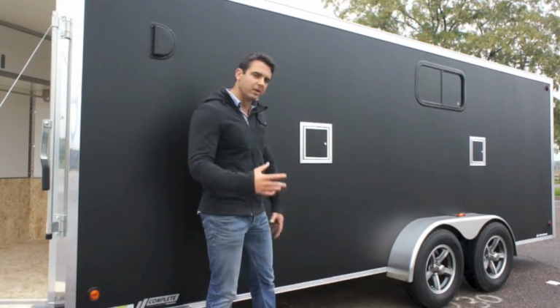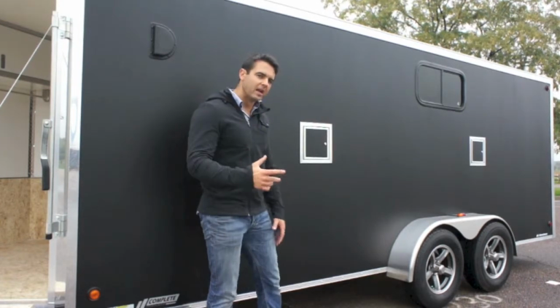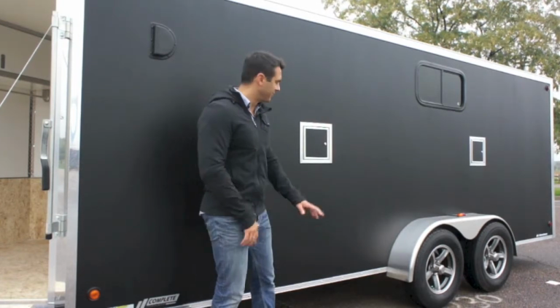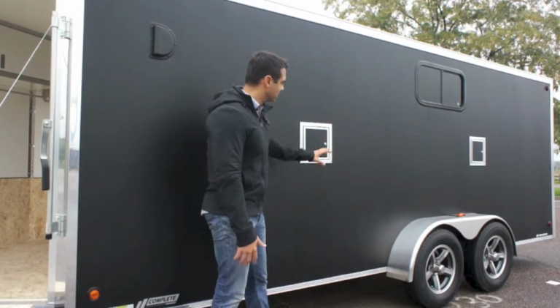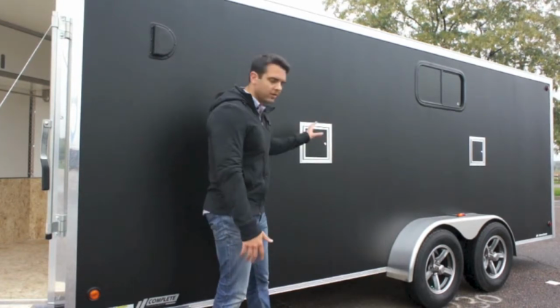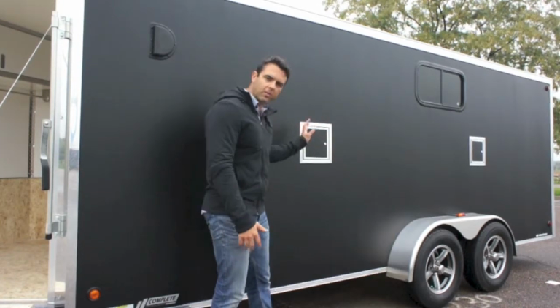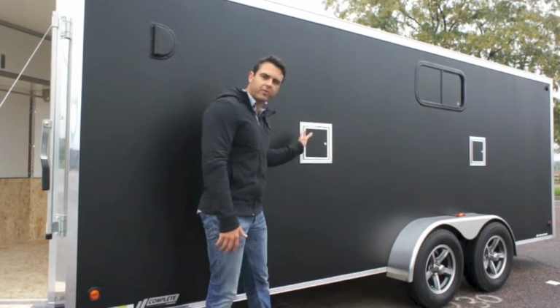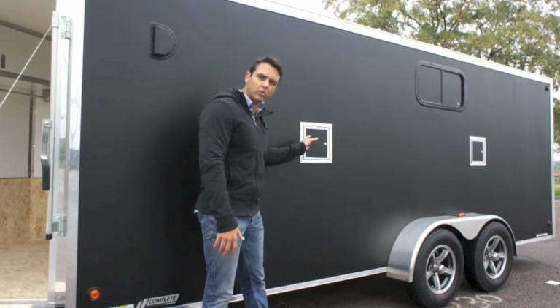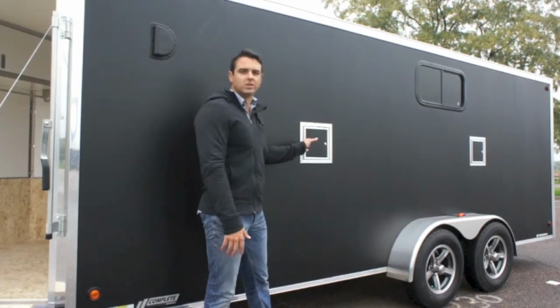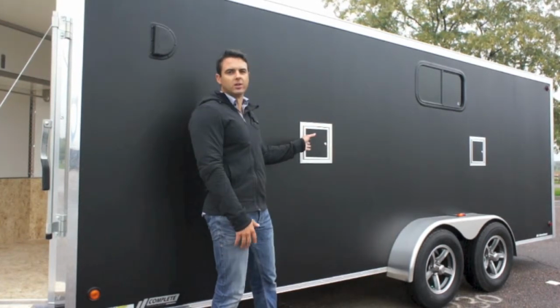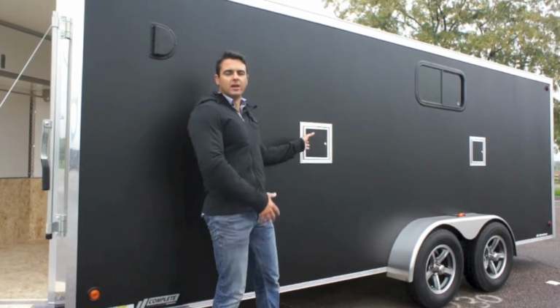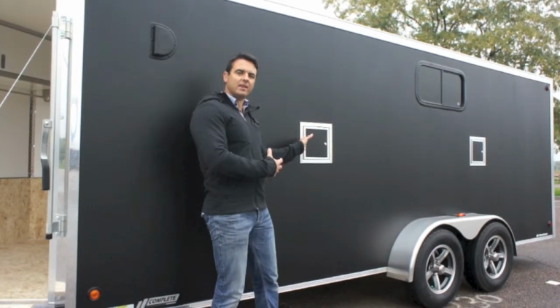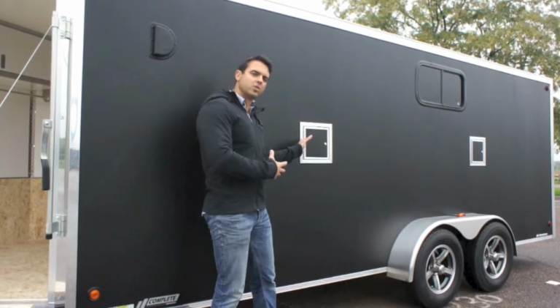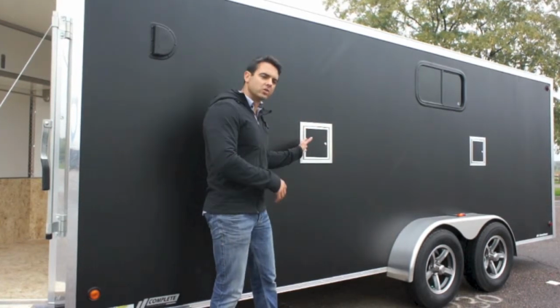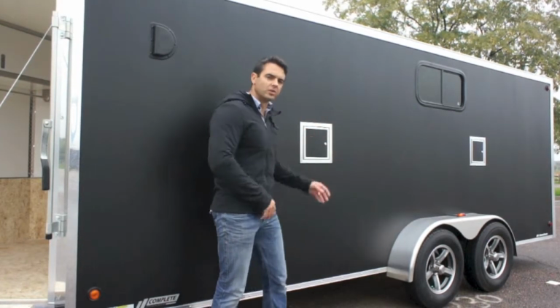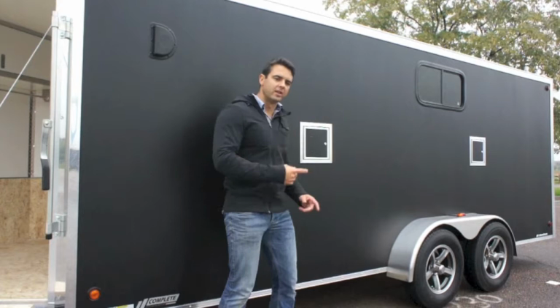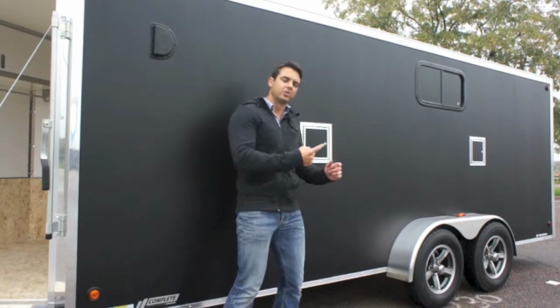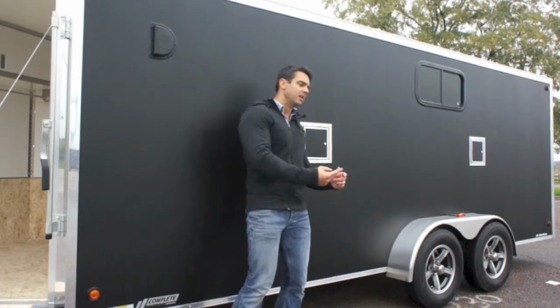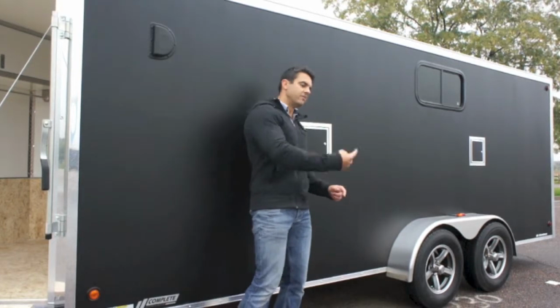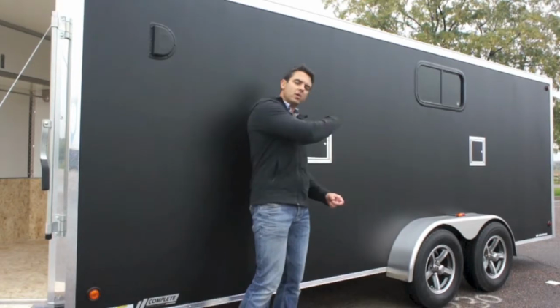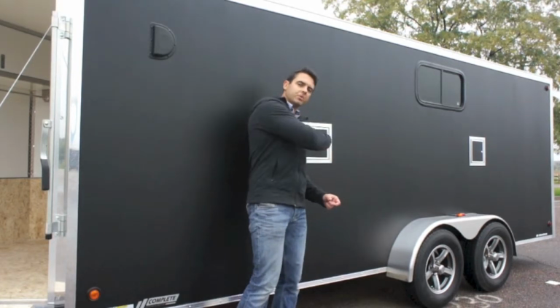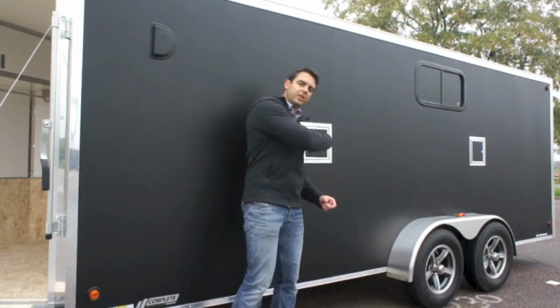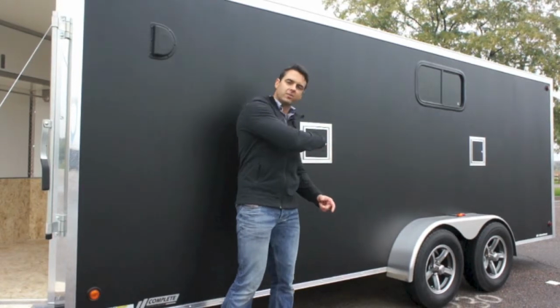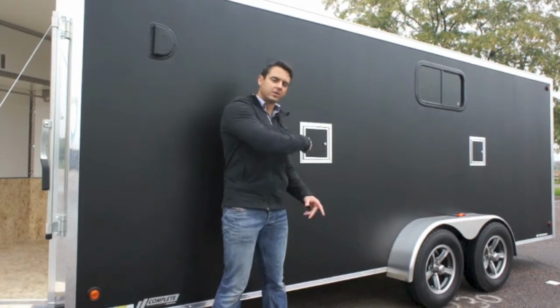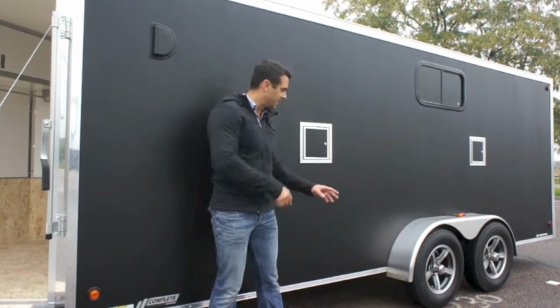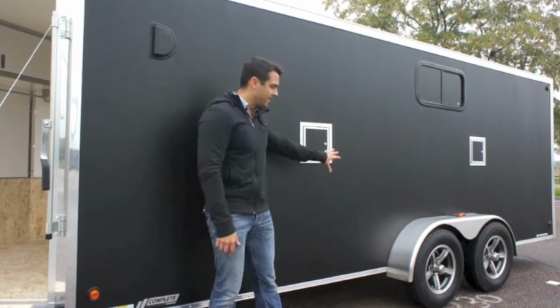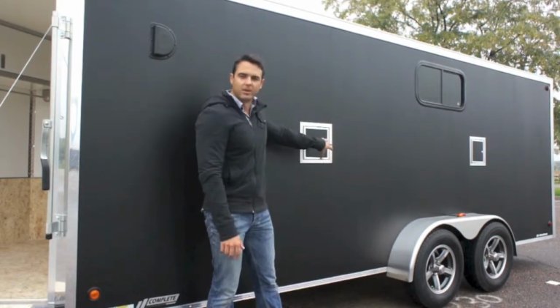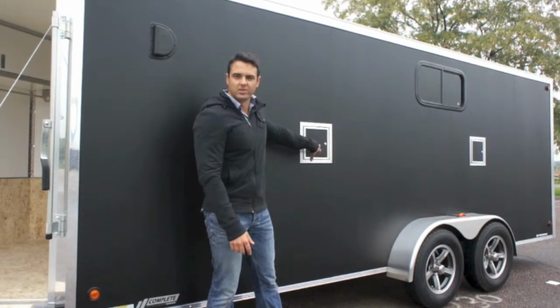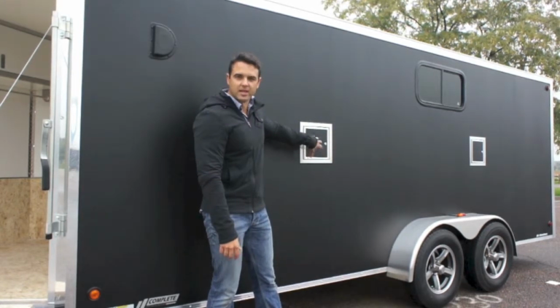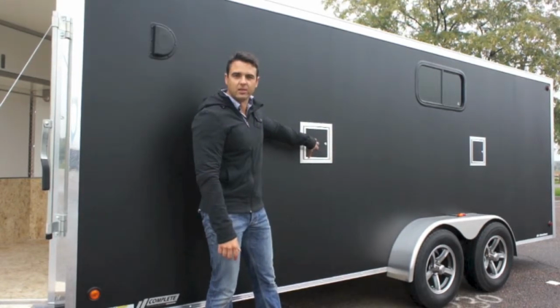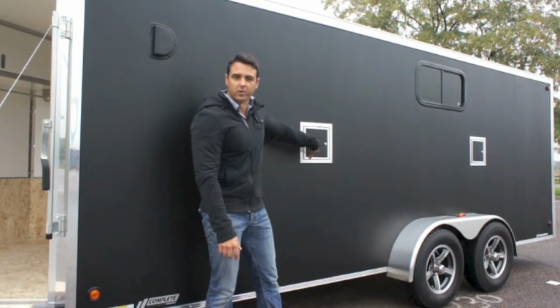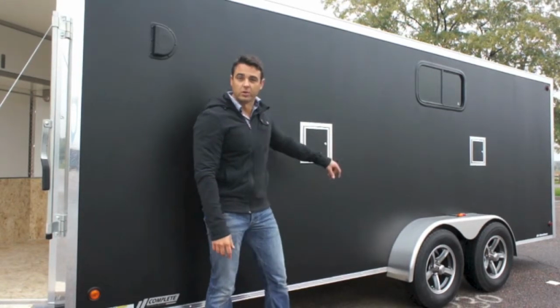Speaking of gas fumes, there are a couple of fuel doors here on the exterior as well. So you can actually fuel up your machines from the outside by using these handy little doors.